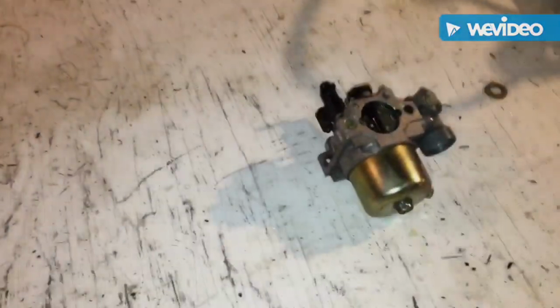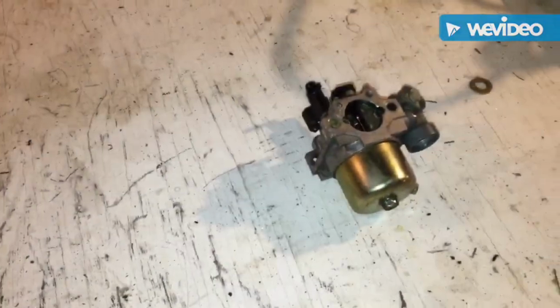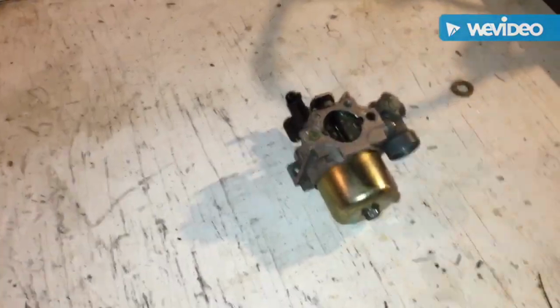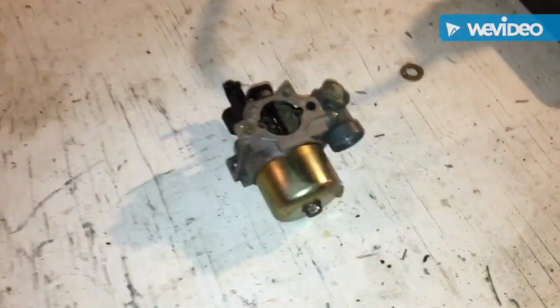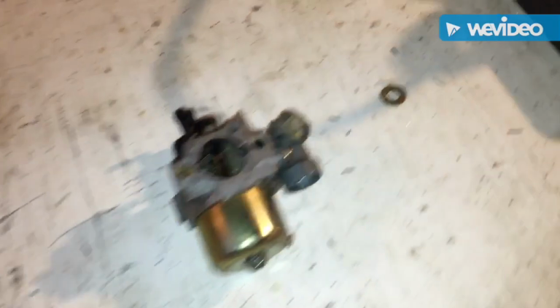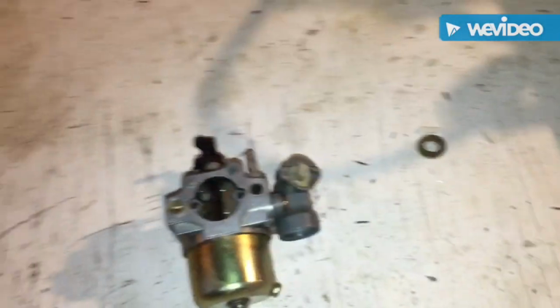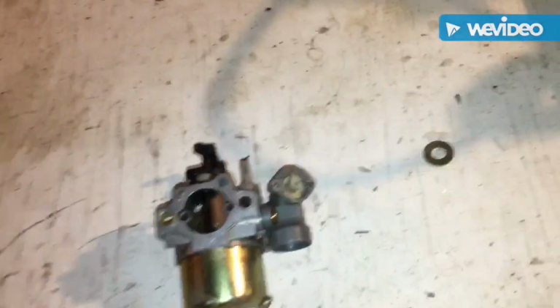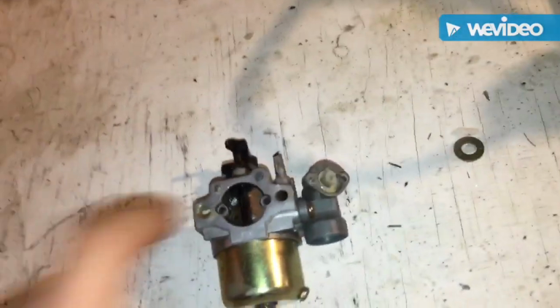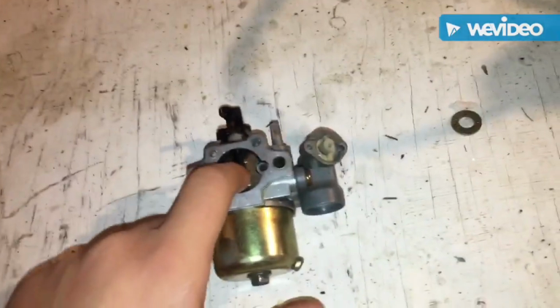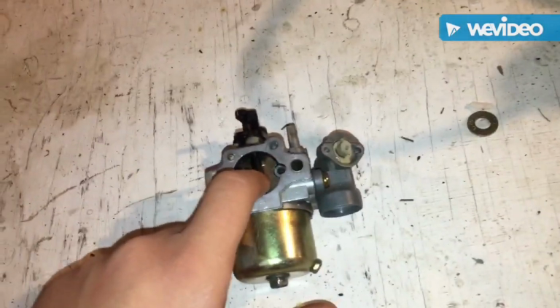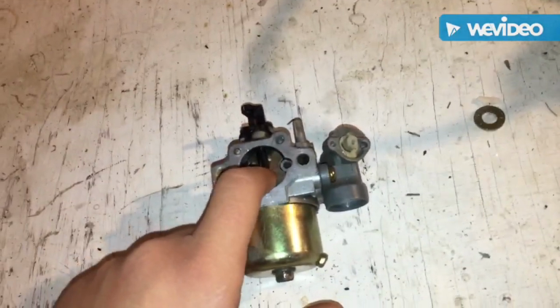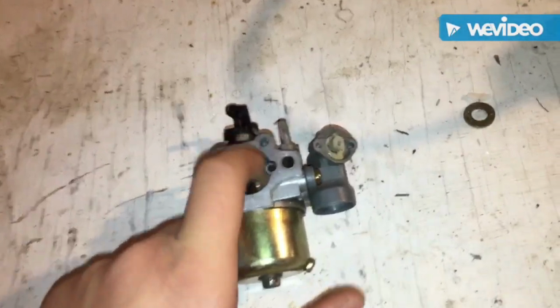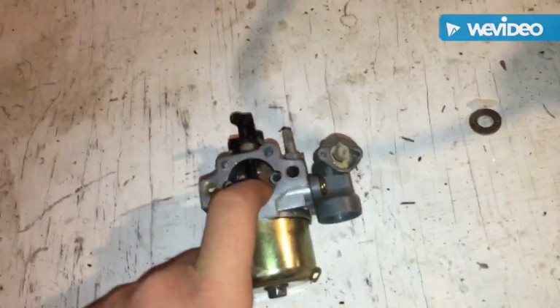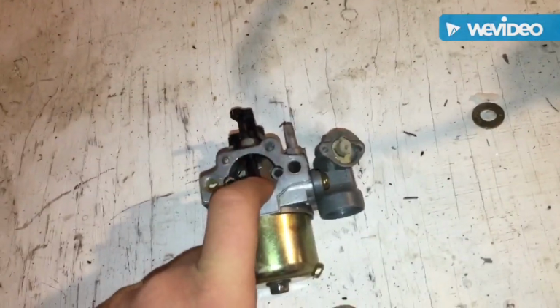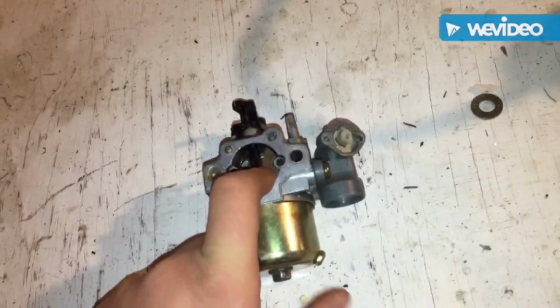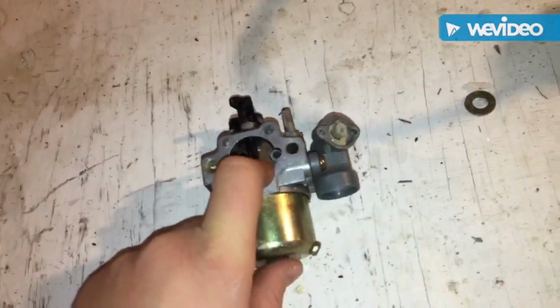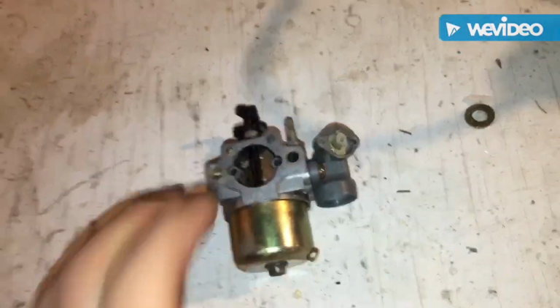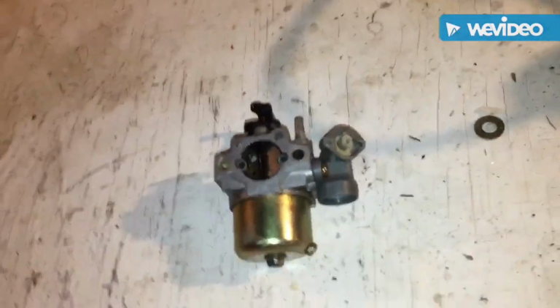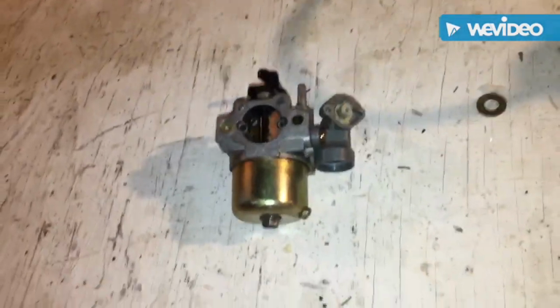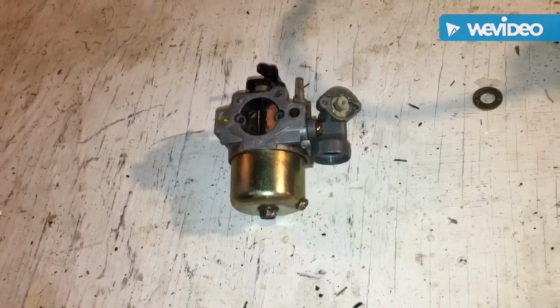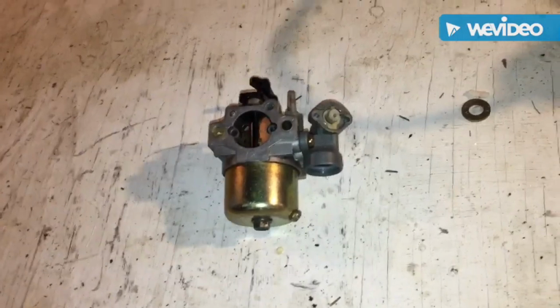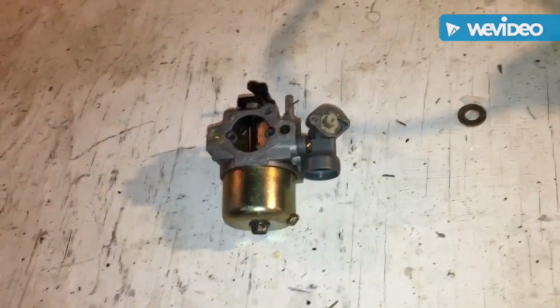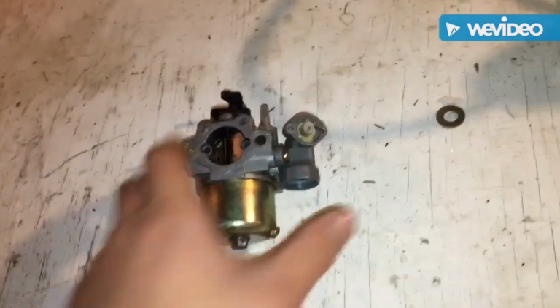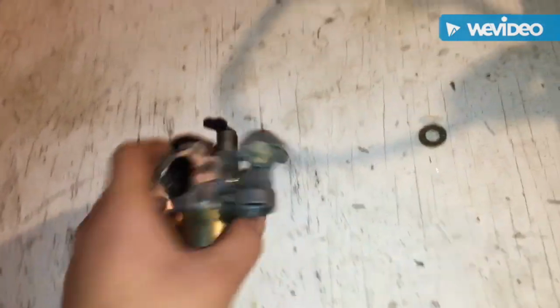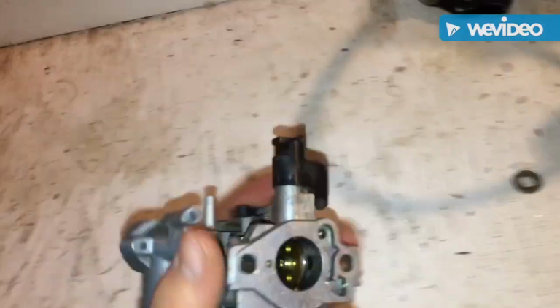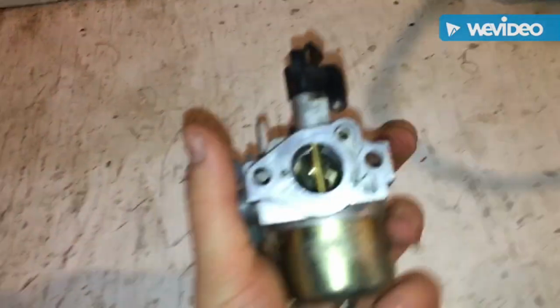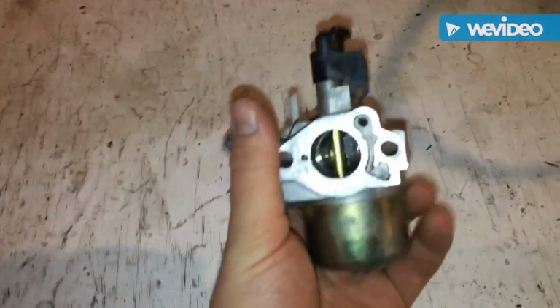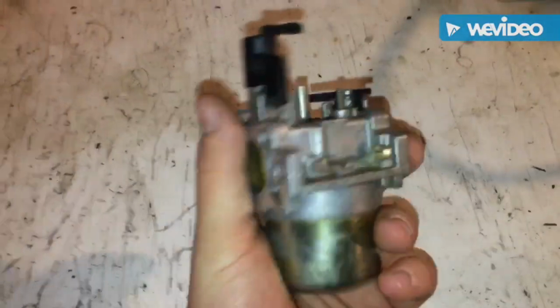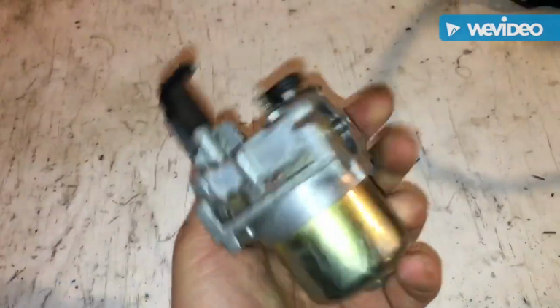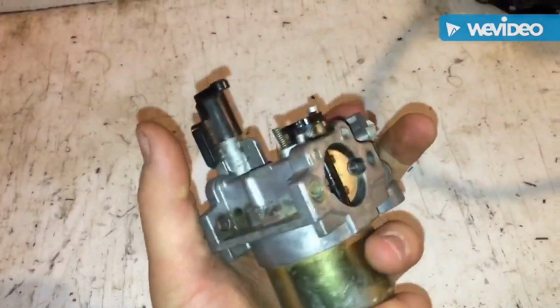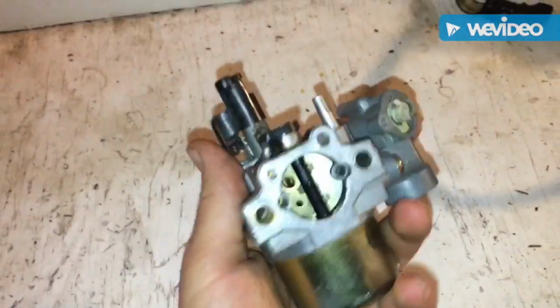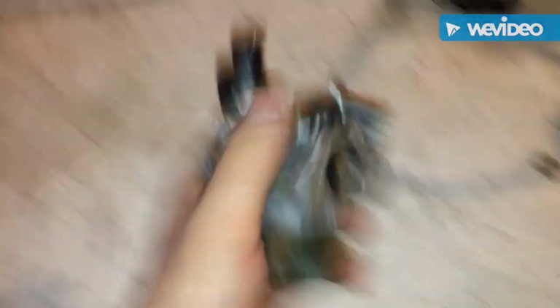This is Big Truck TV. I'm going to be doing a carburetor rebuild. This is not a how-to — I'm just going to put it on time-lapse and get right through it. Hopefully you guys like it.